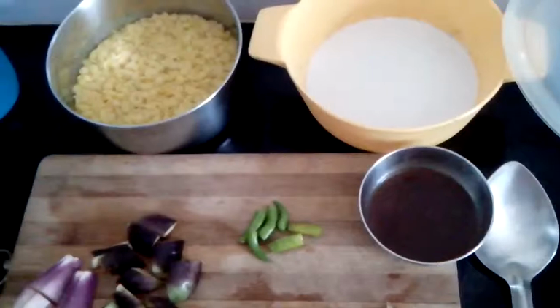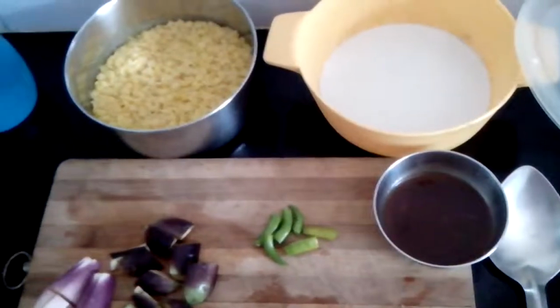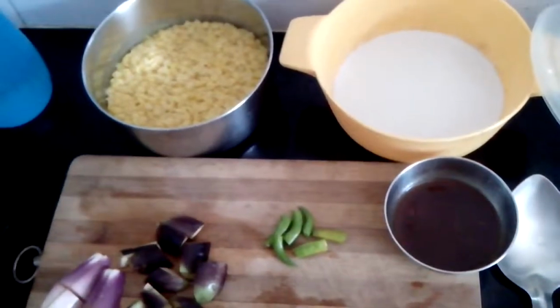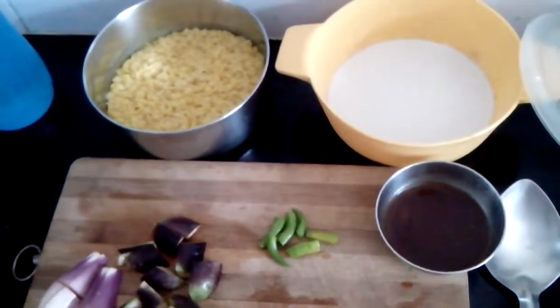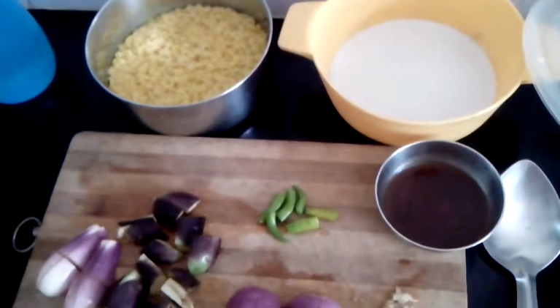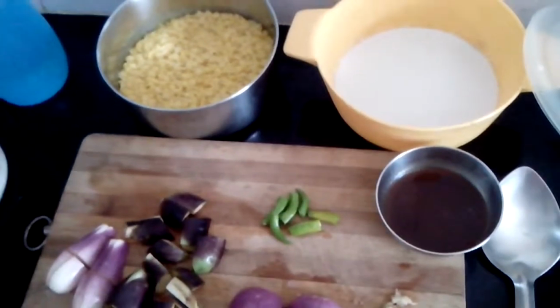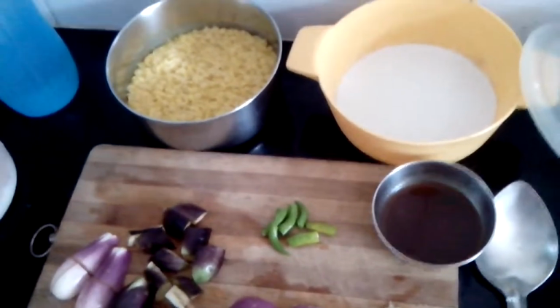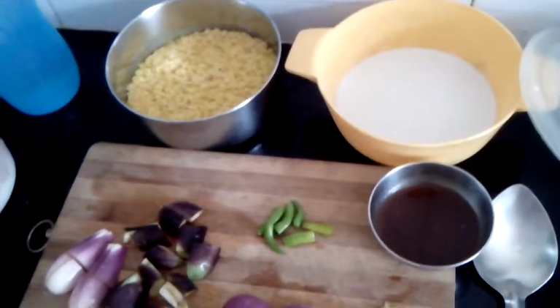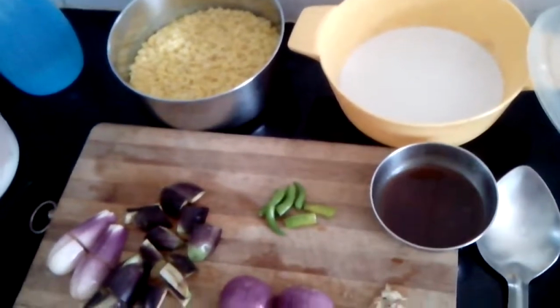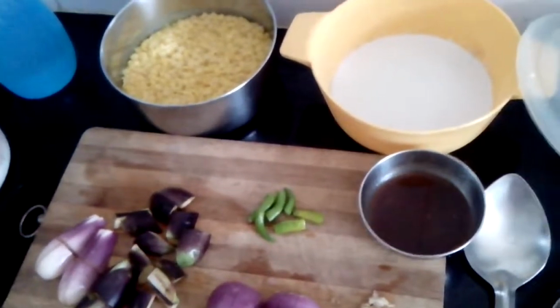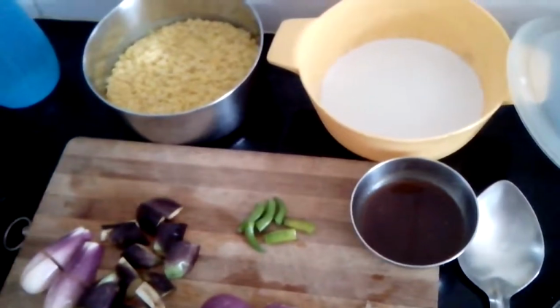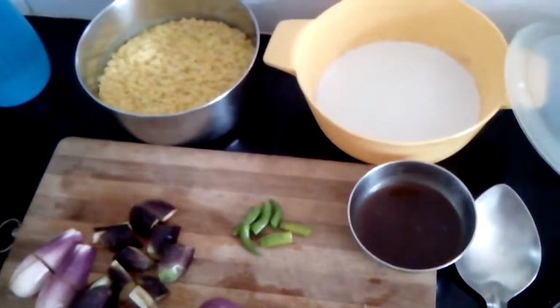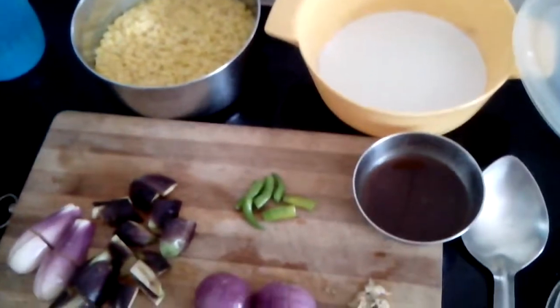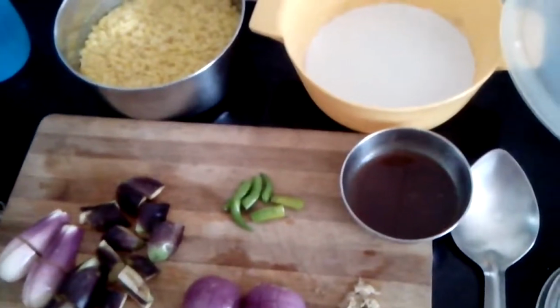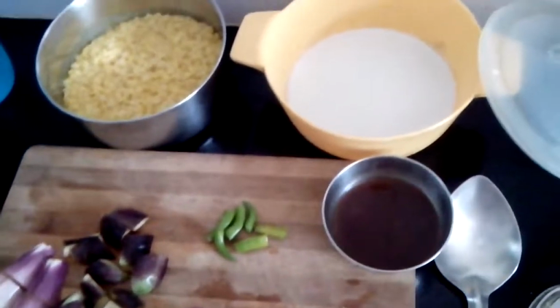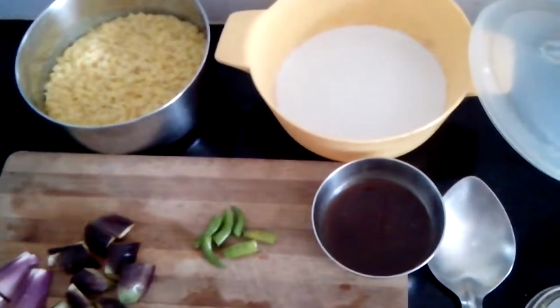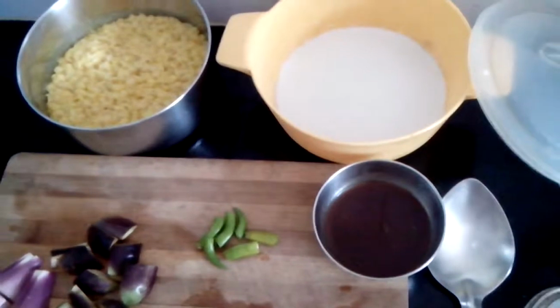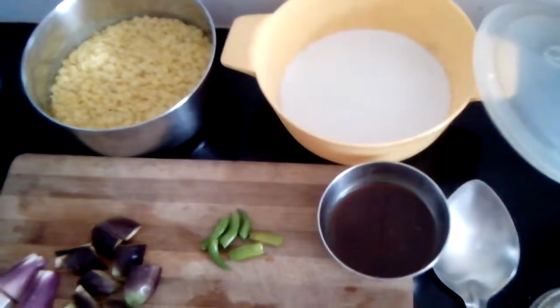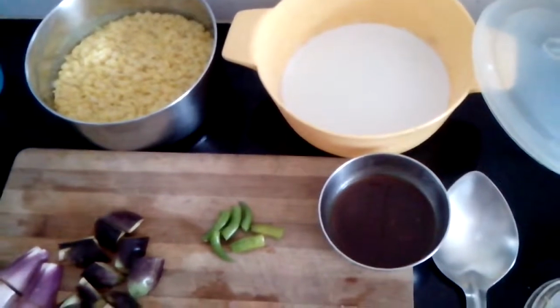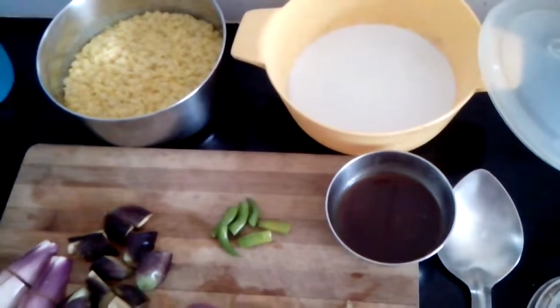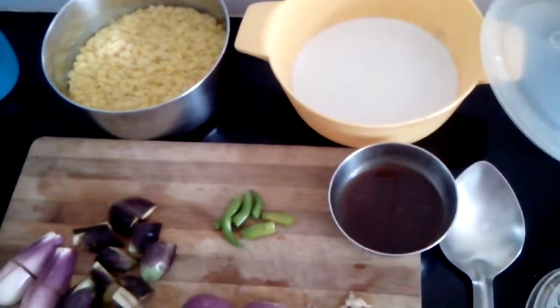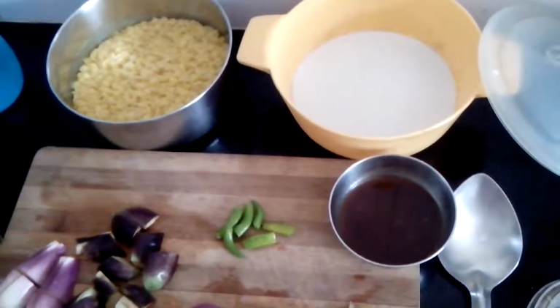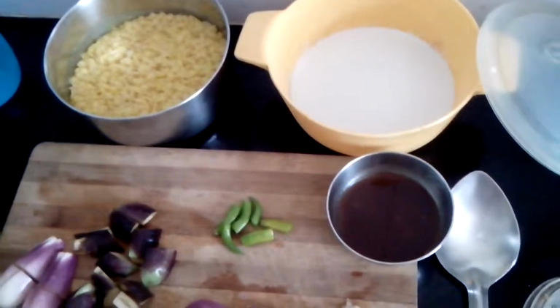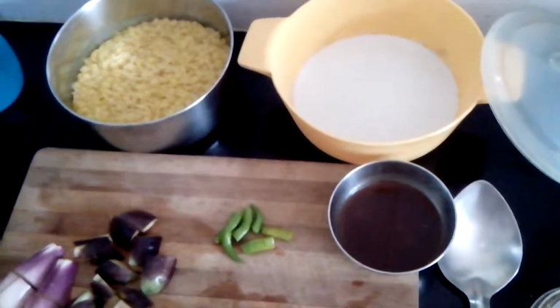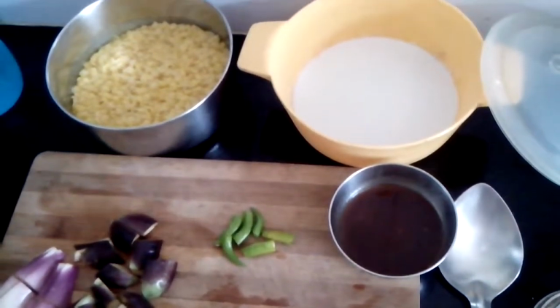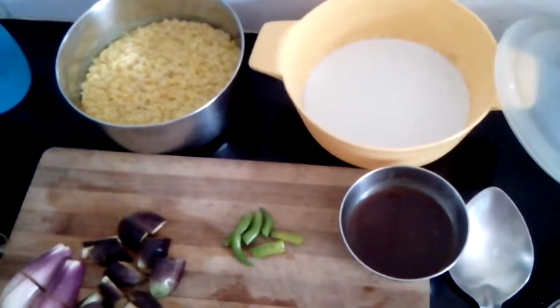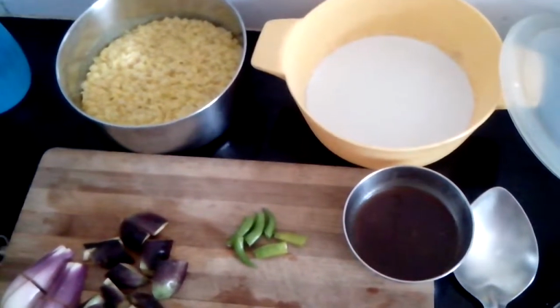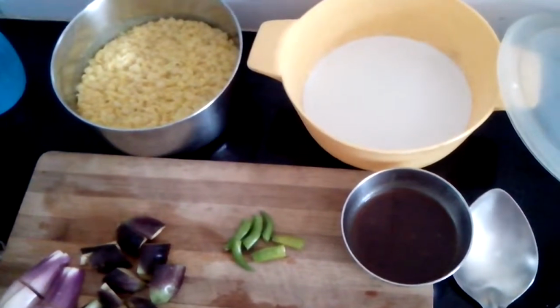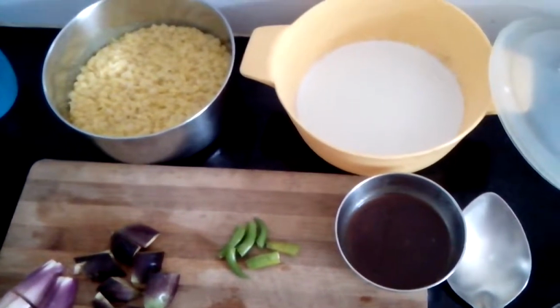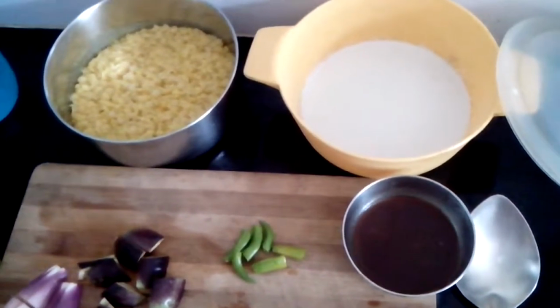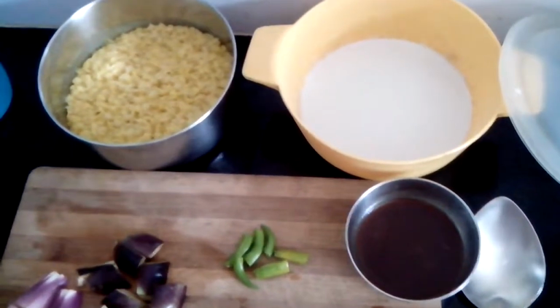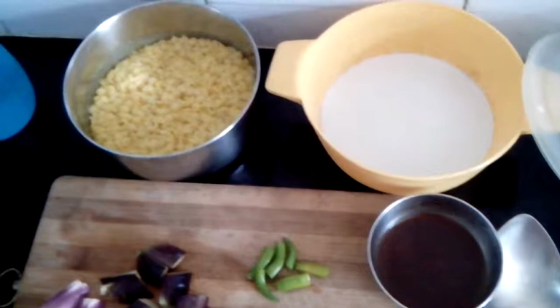Hi friends, welcome to Kalpana's kitchen. Today I will be showing you another recipe — a dal recipe. This we call ambat waran, ambat meaning sour.